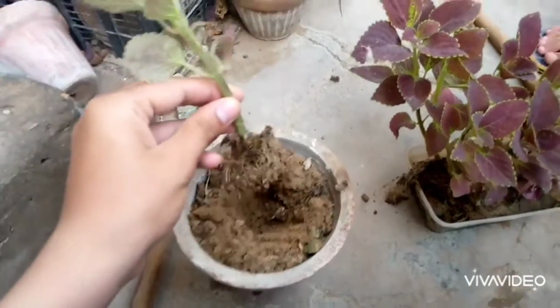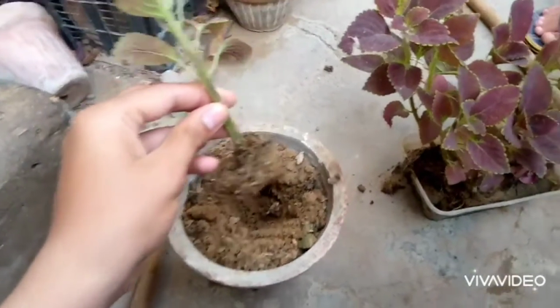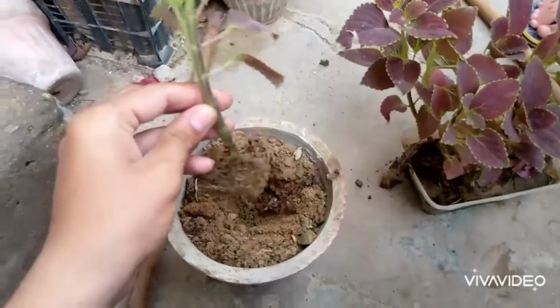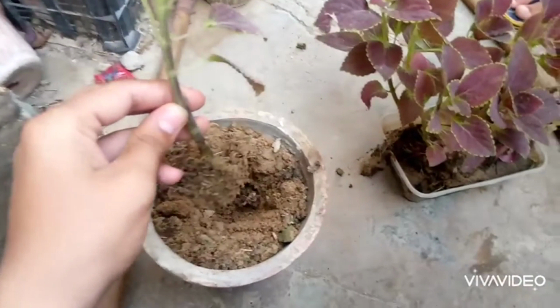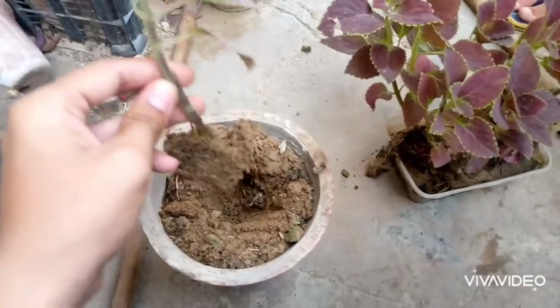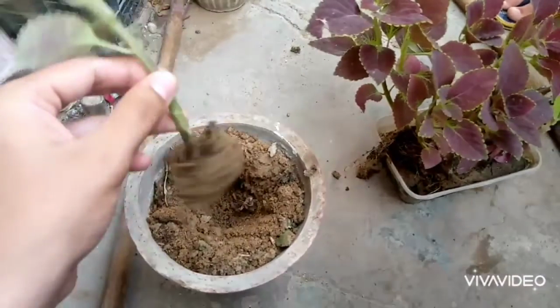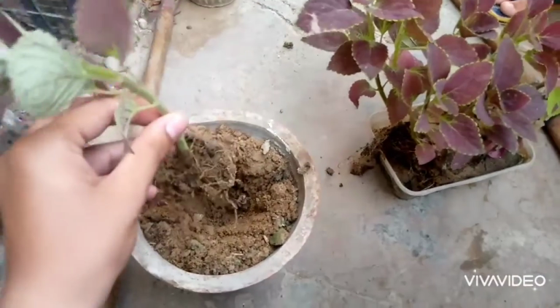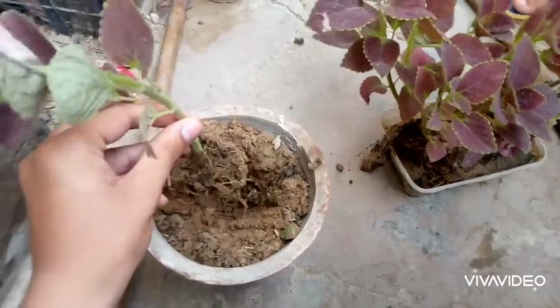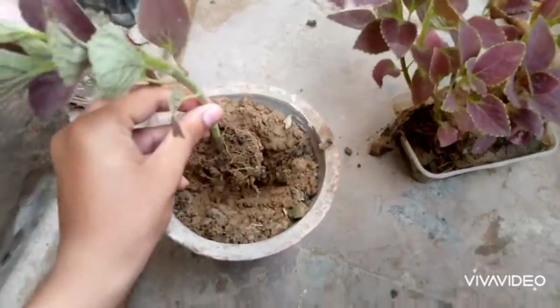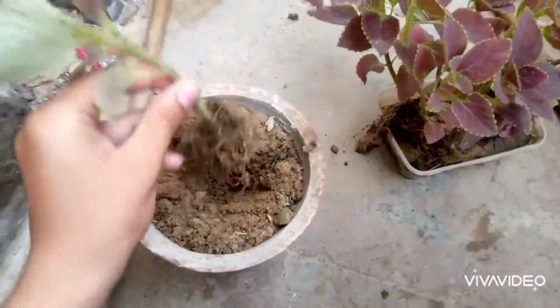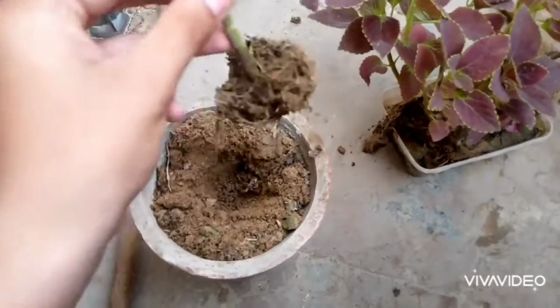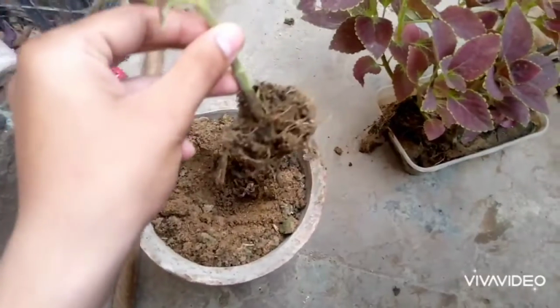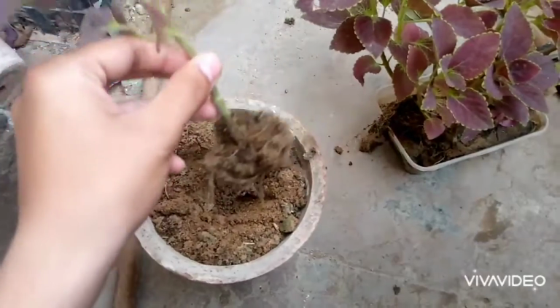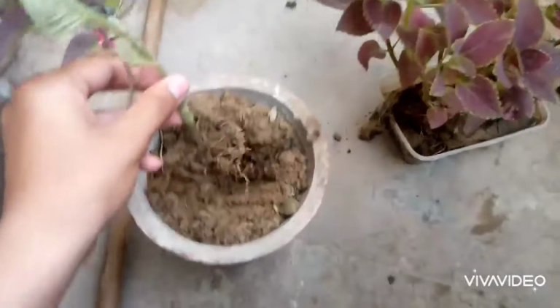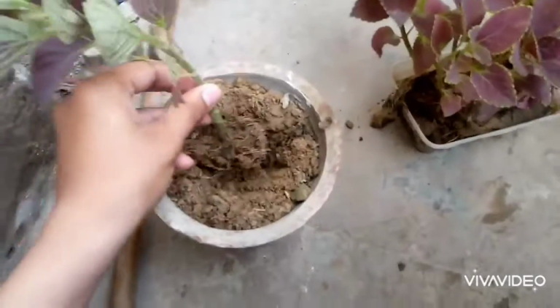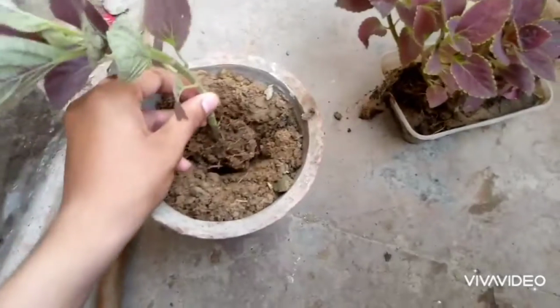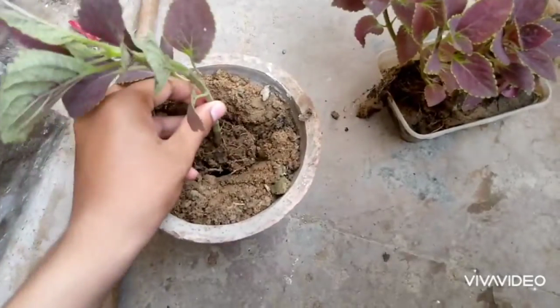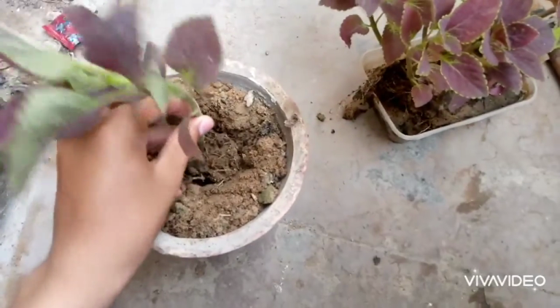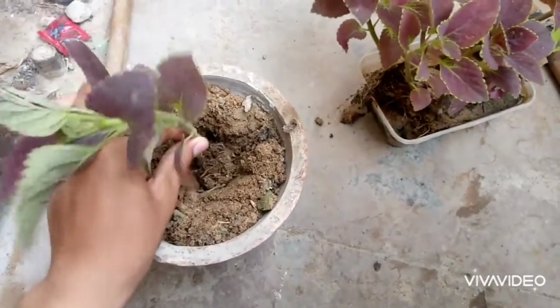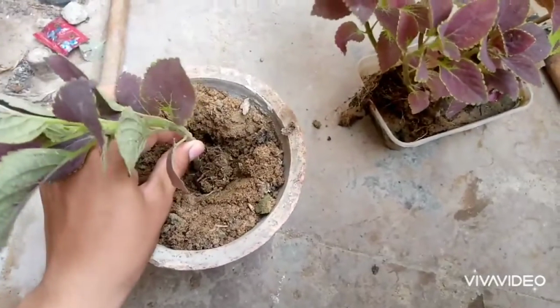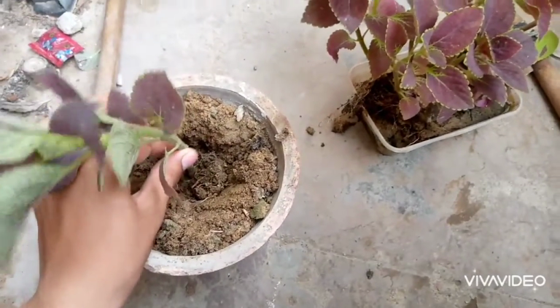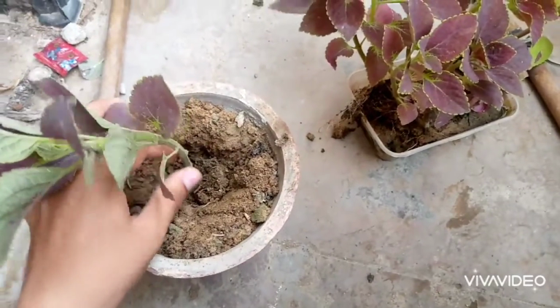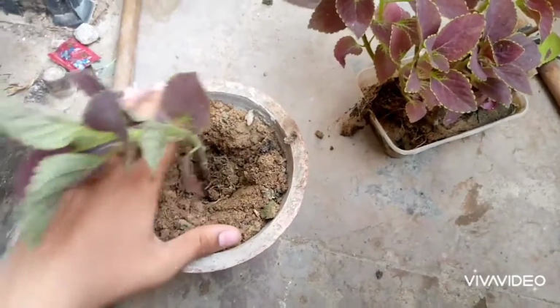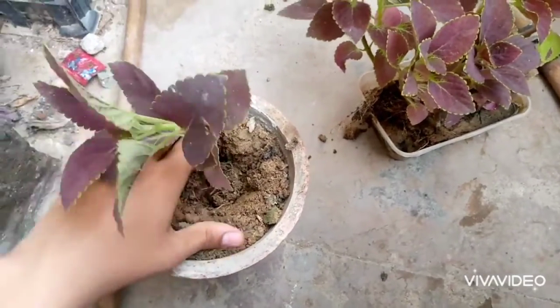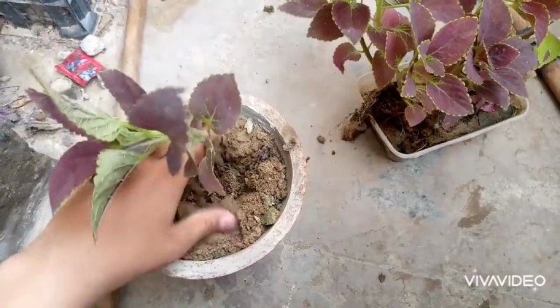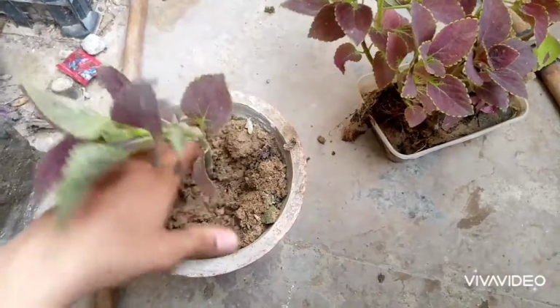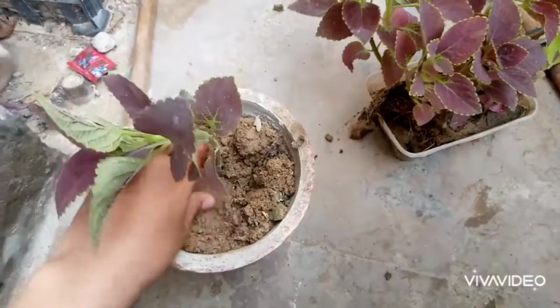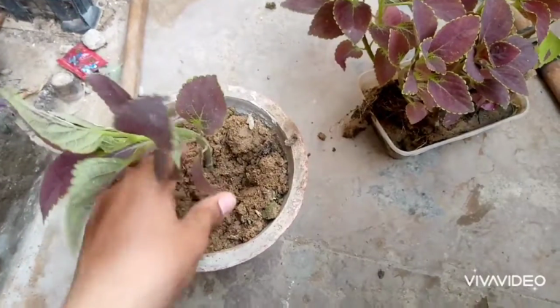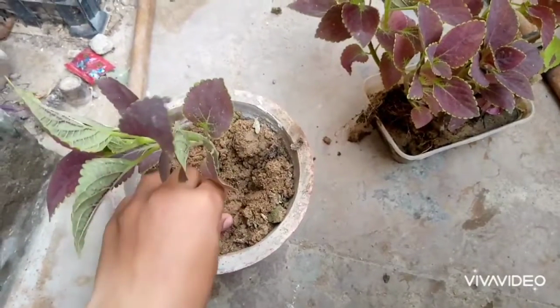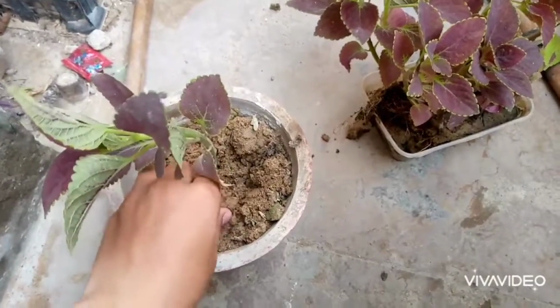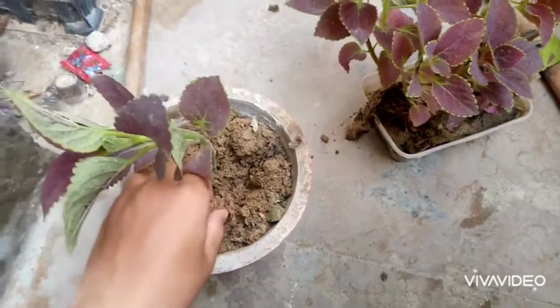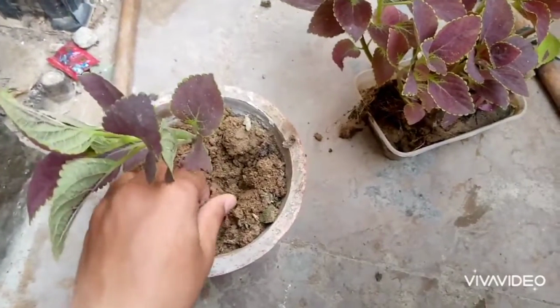Simply make the hole in the pot and put this cutting — means this plant right here — and cover with the soil, and then water it.